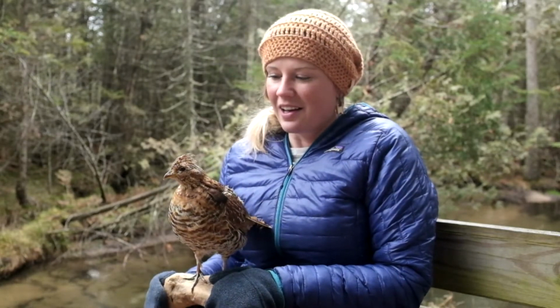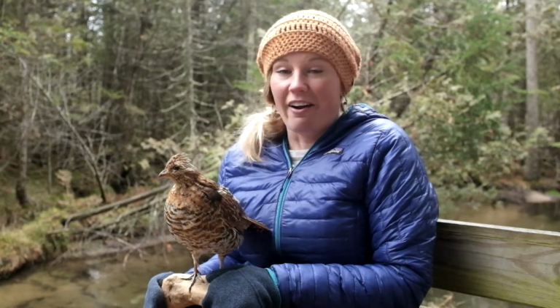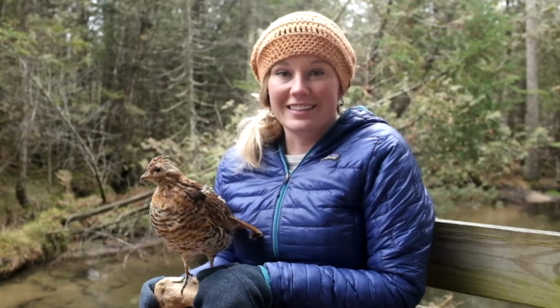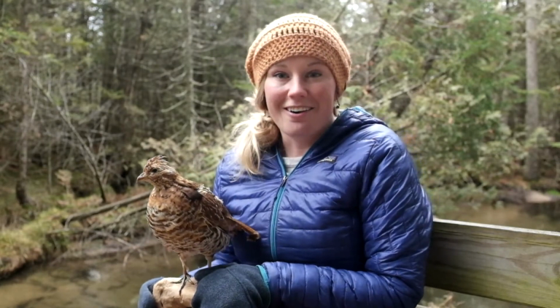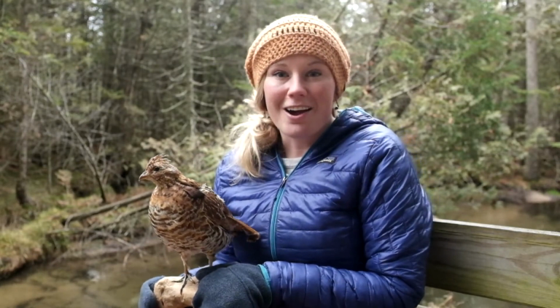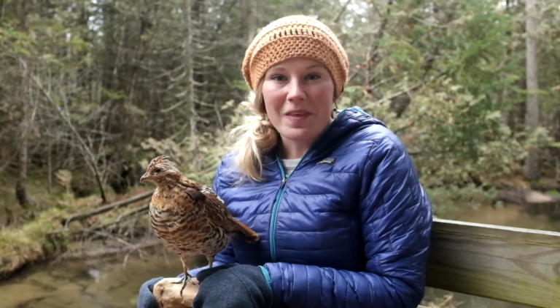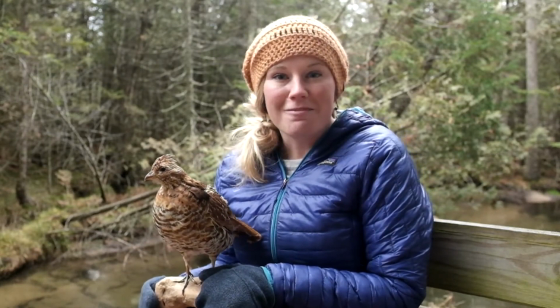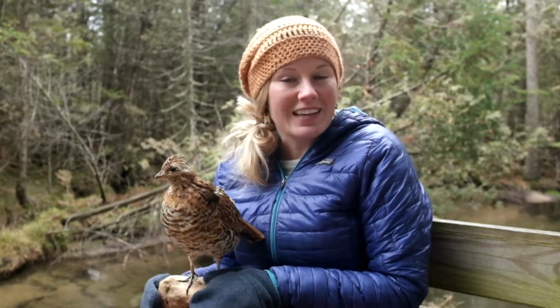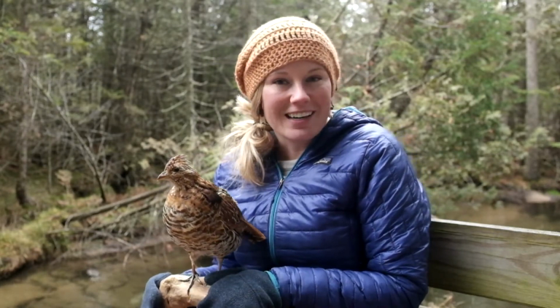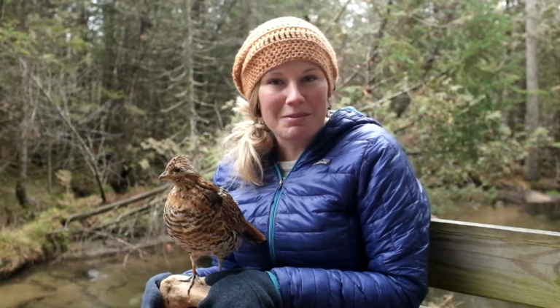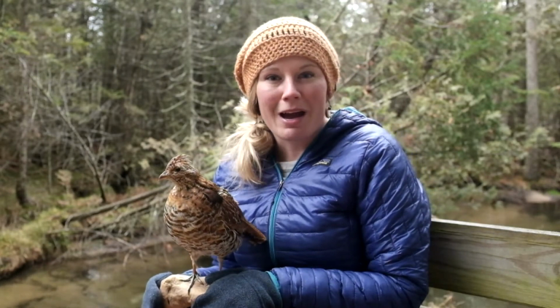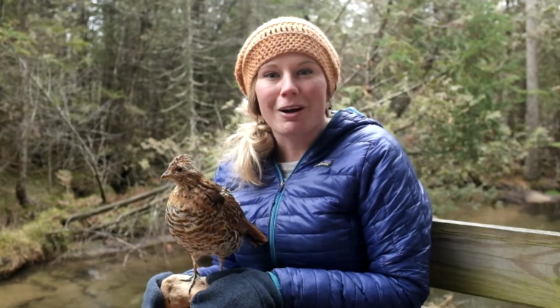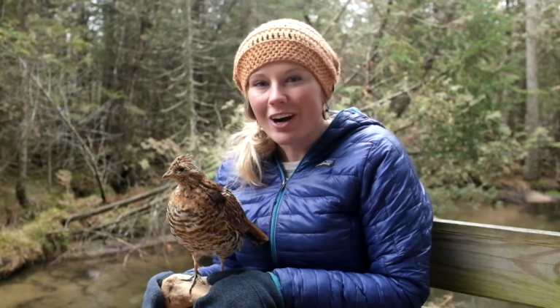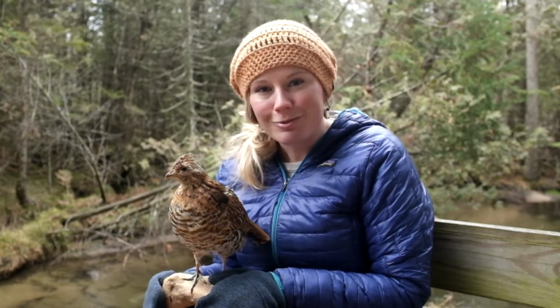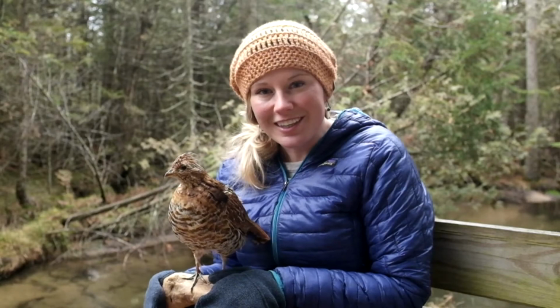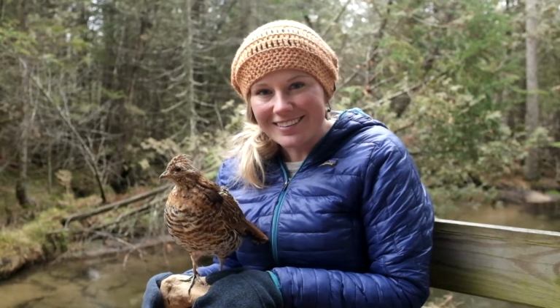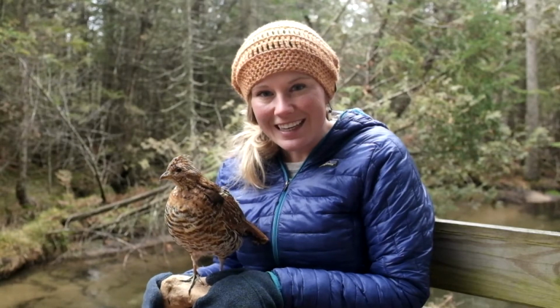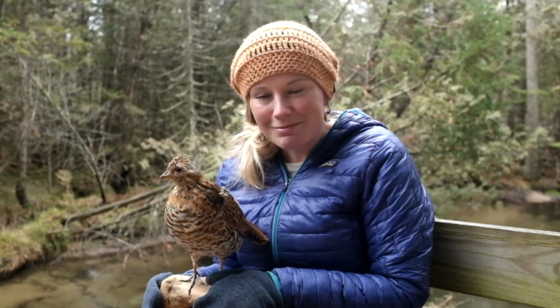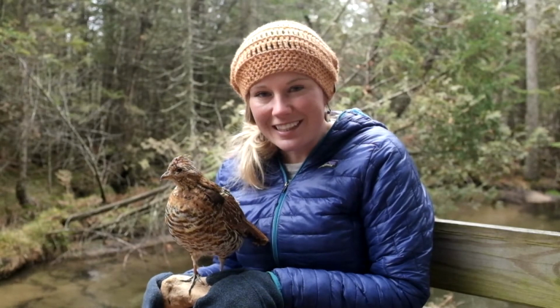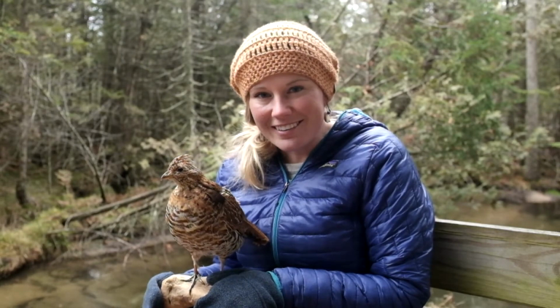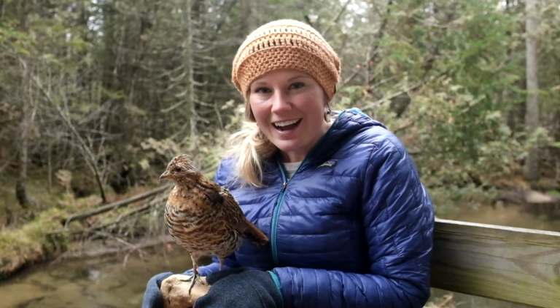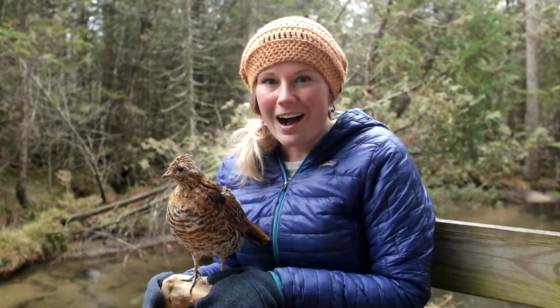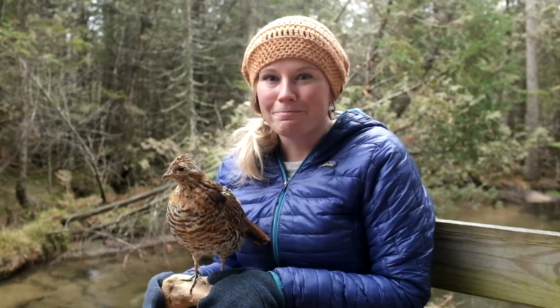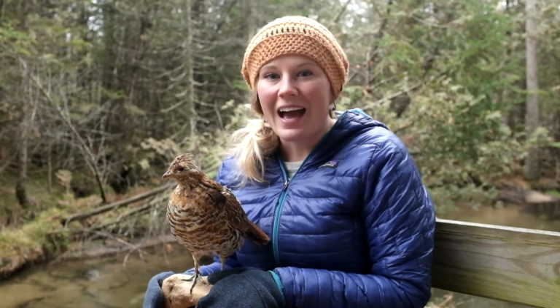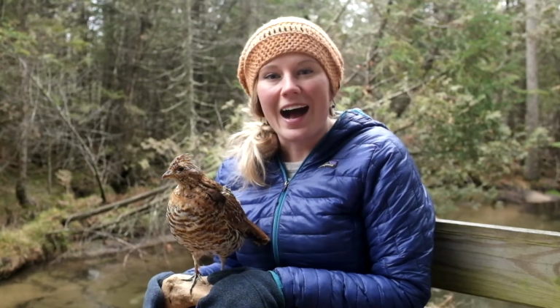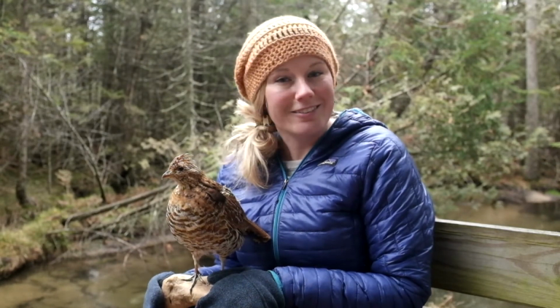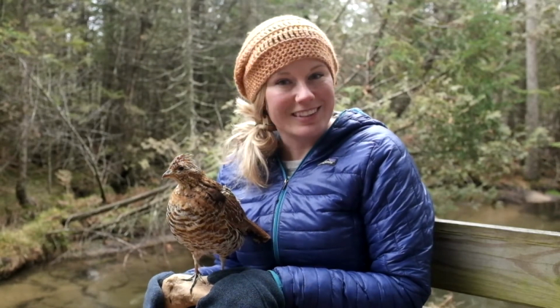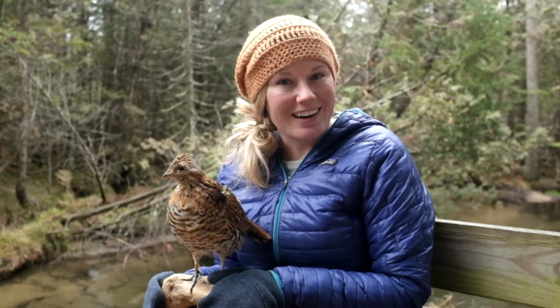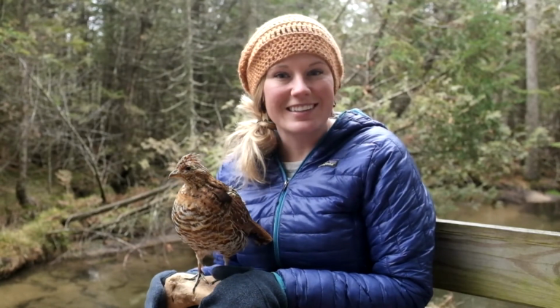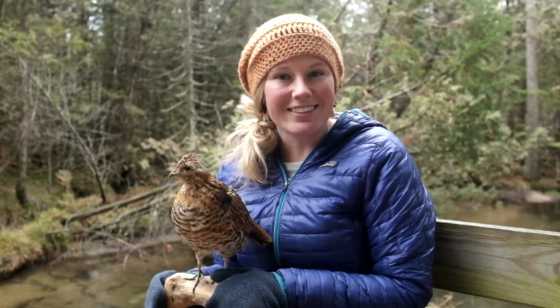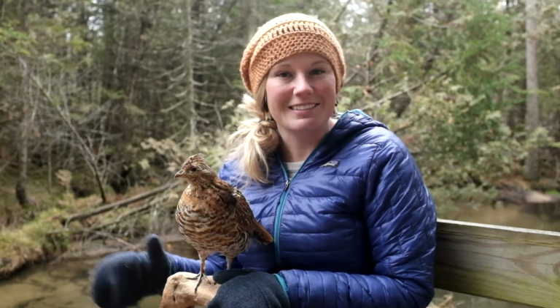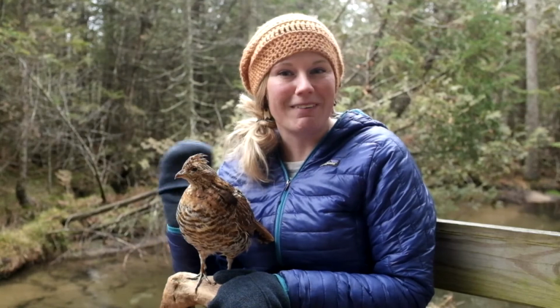I hope I've passed on some of my ruffed grouse winter enthusiasm to you. I will see y'all next week. Bye!